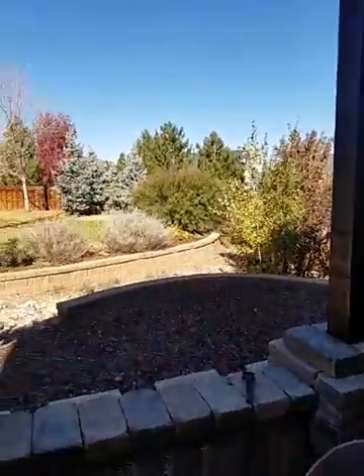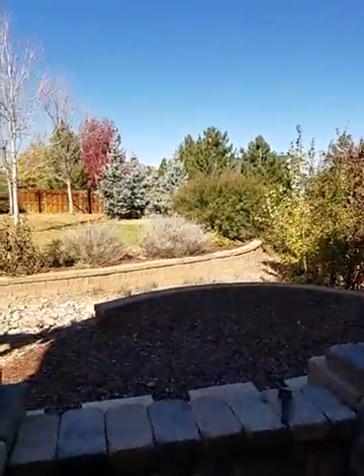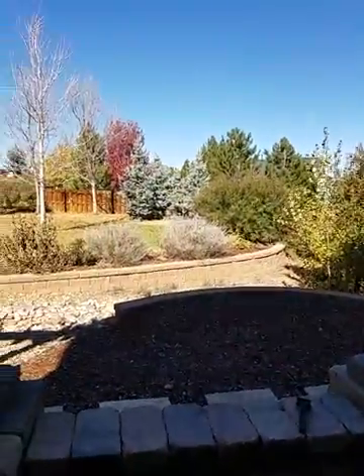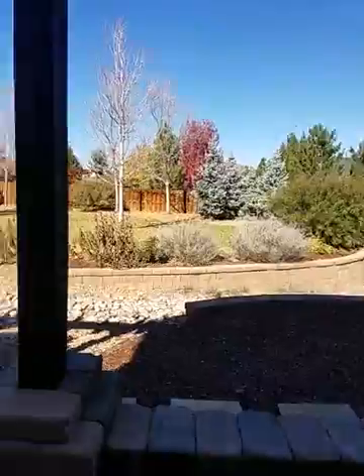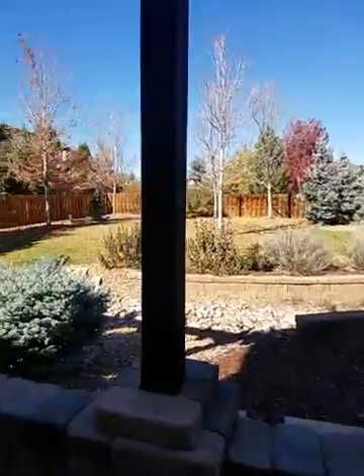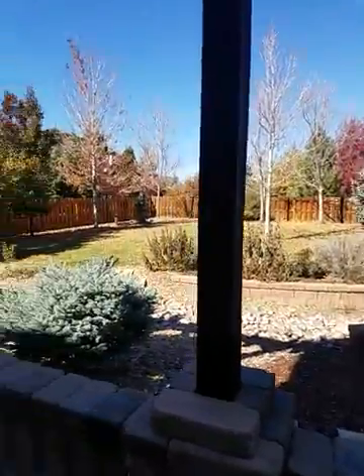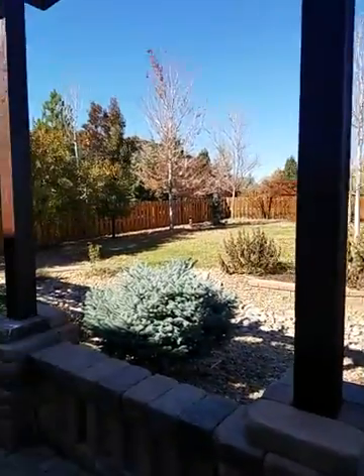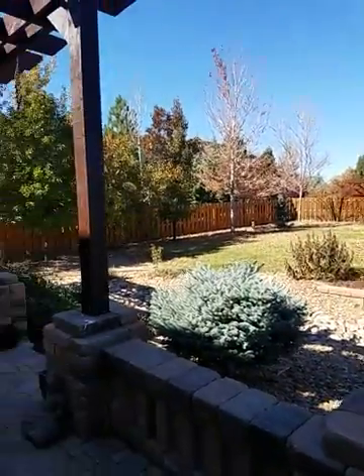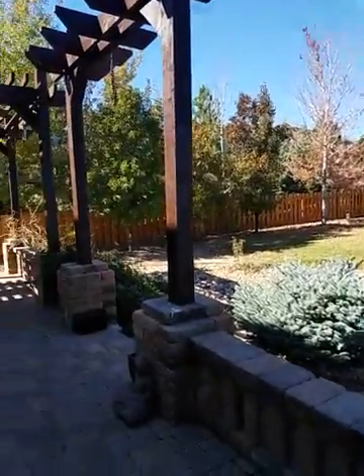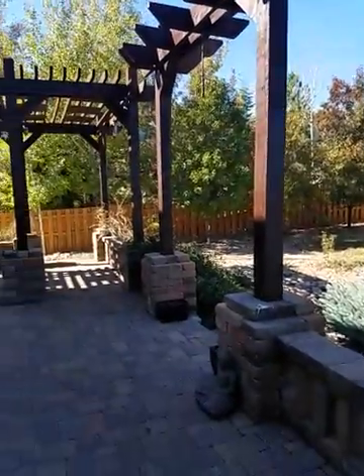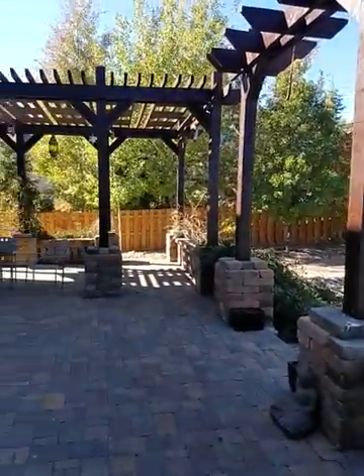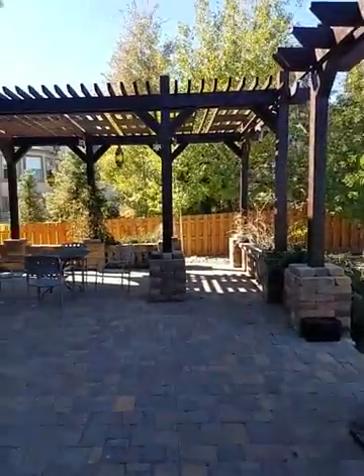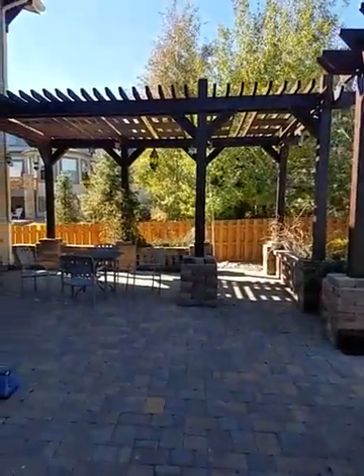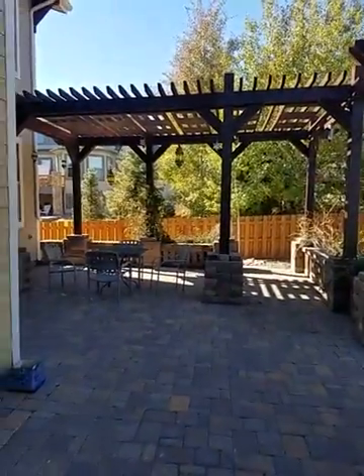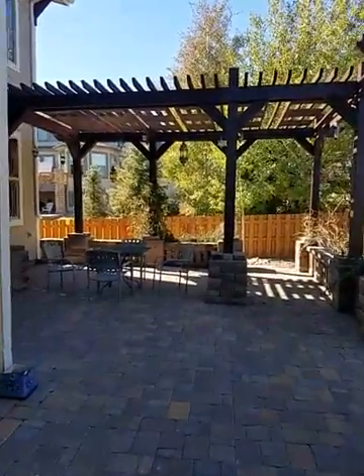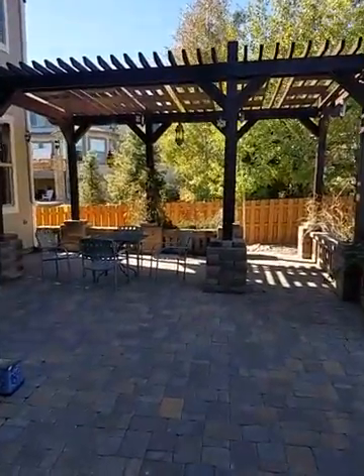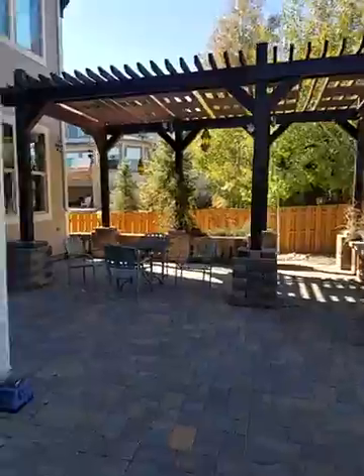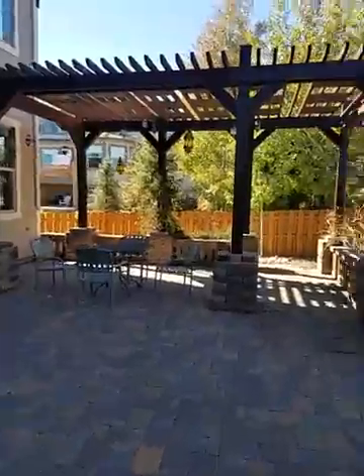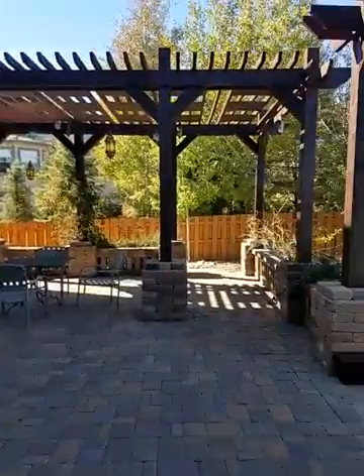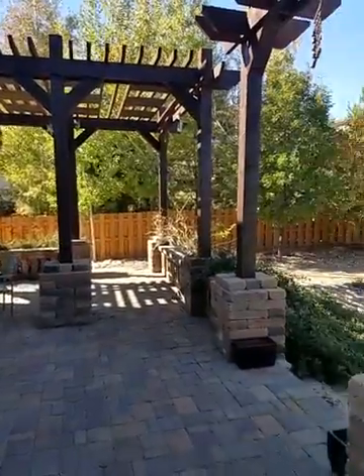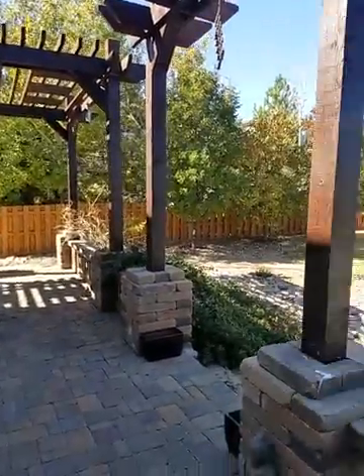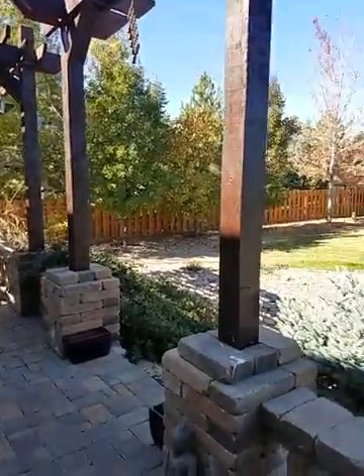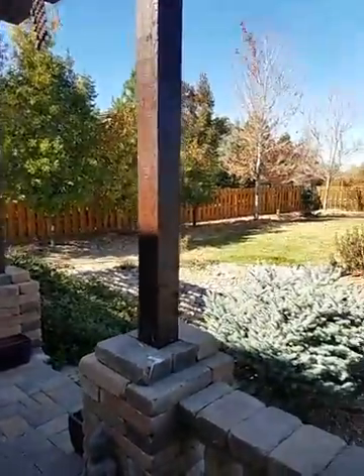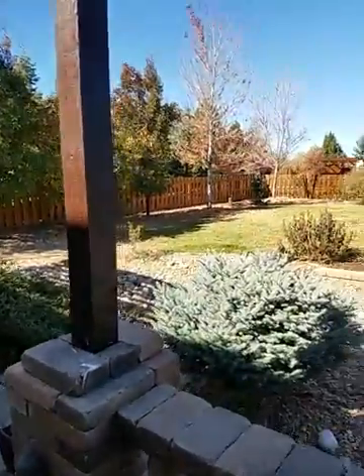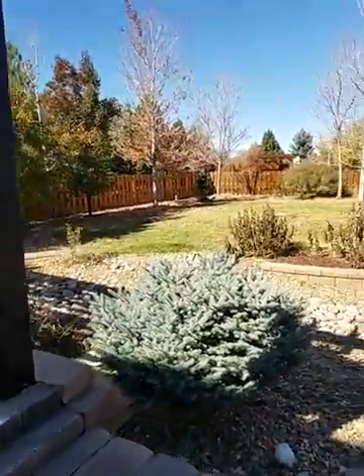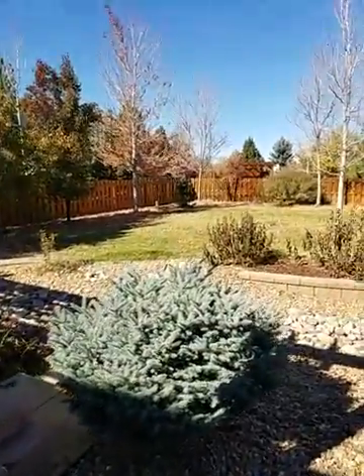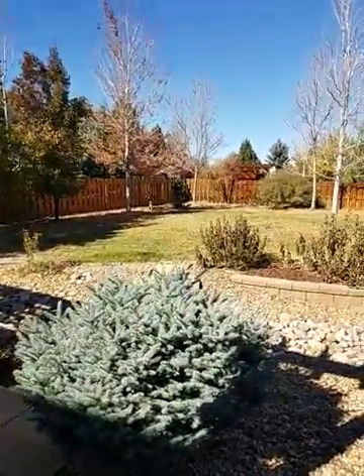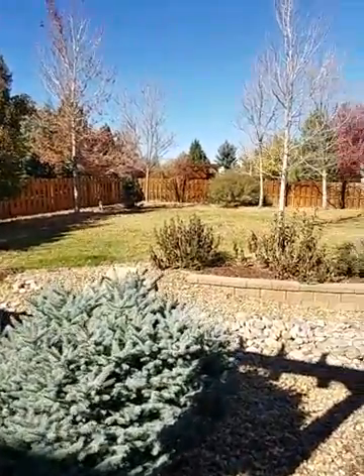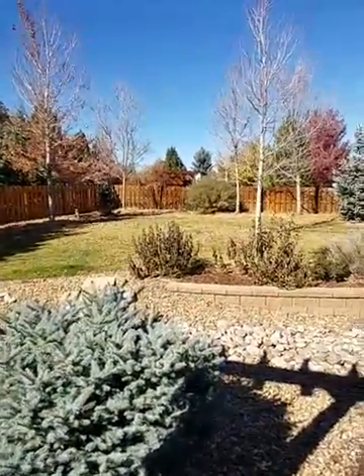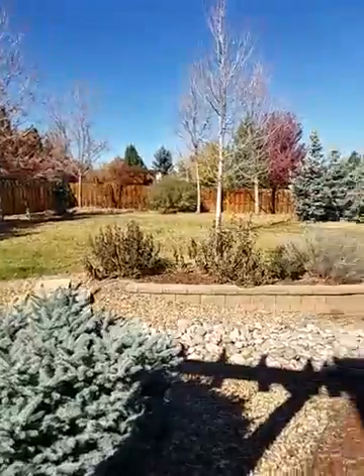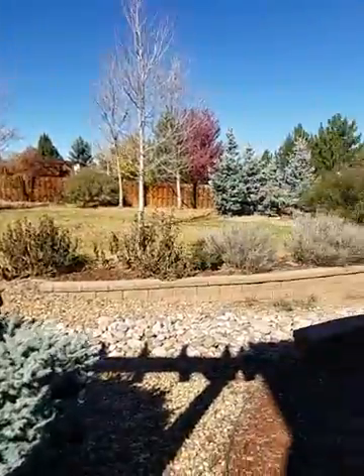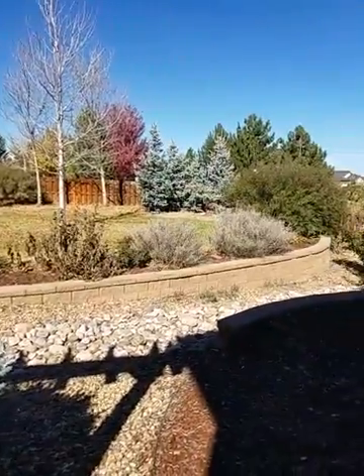It's a good sized yard. Your neighbors are near you, but all the landscaping and trees really help make it private — you don't feel it or see it. Some grass up that way for a kids' play area.